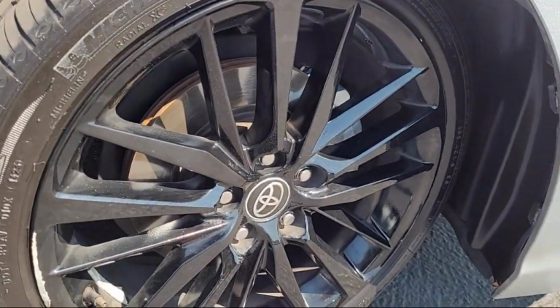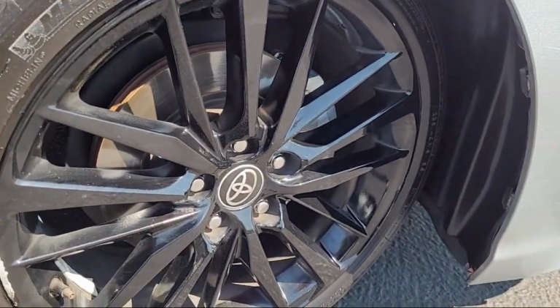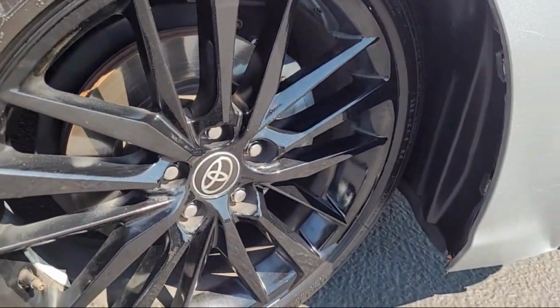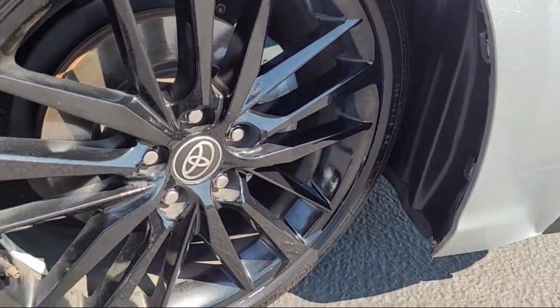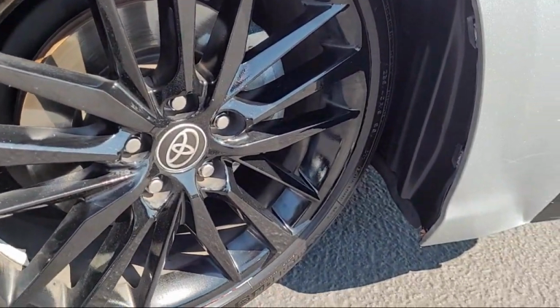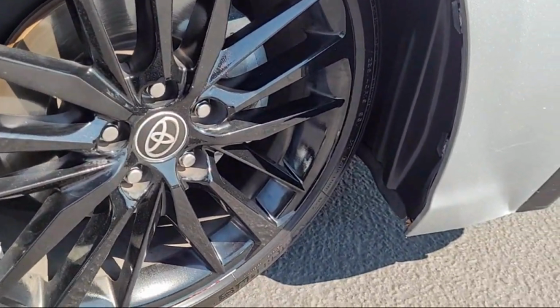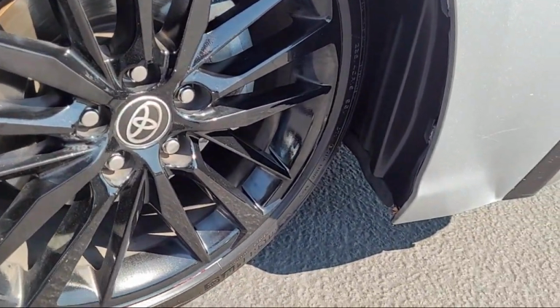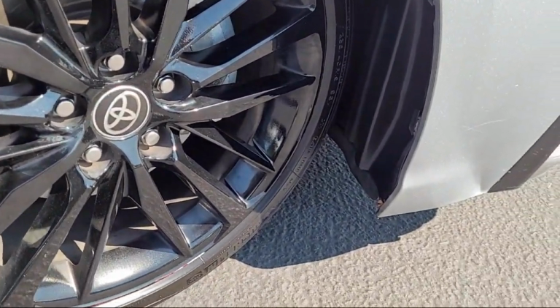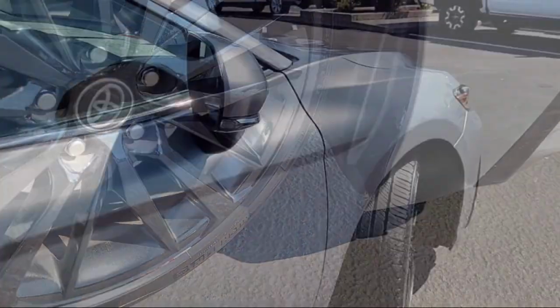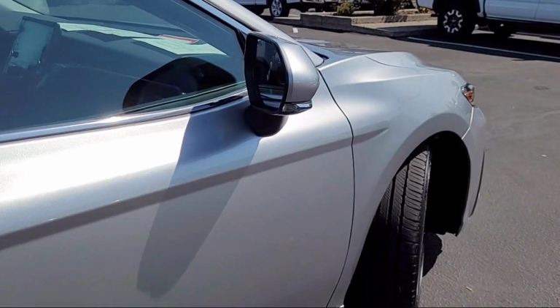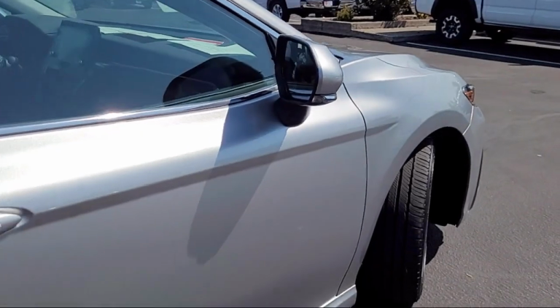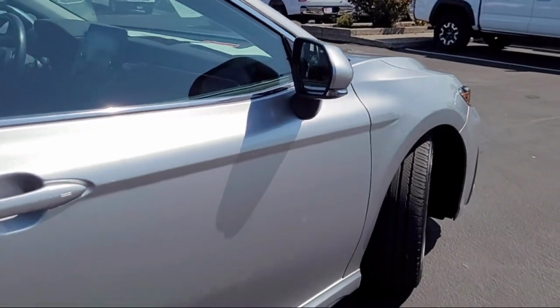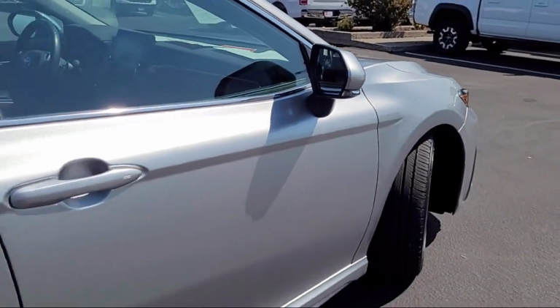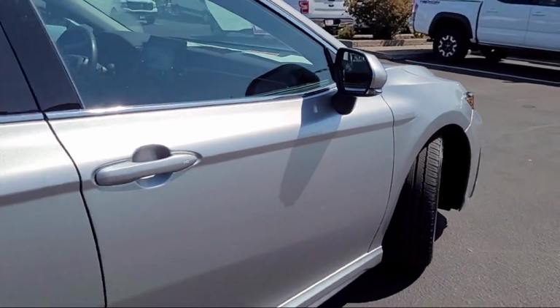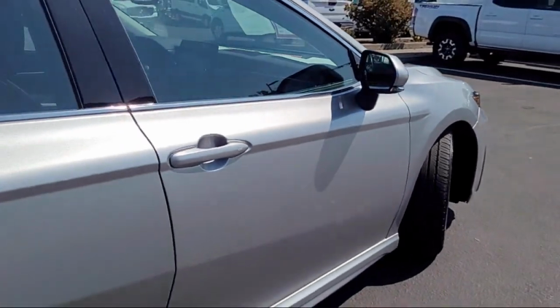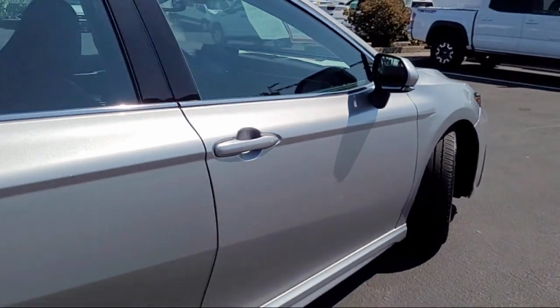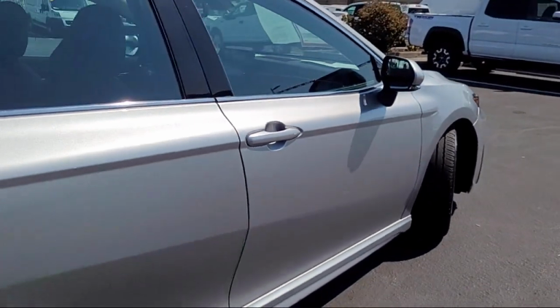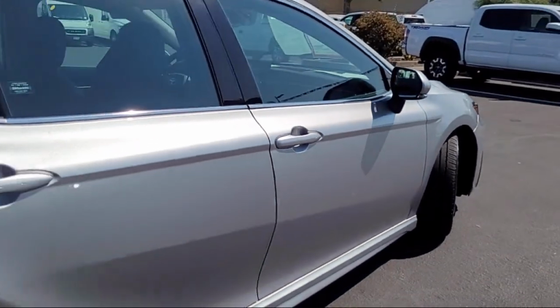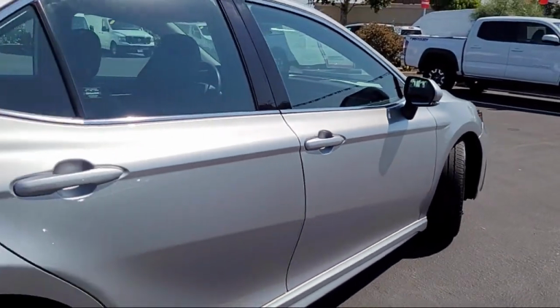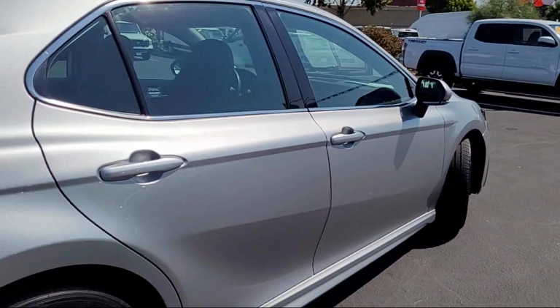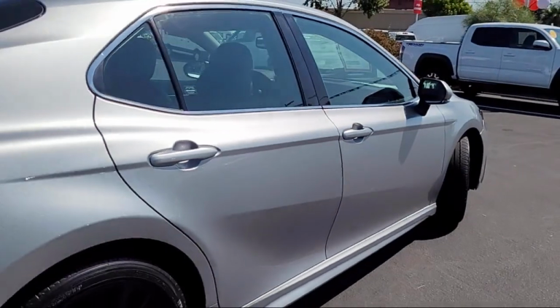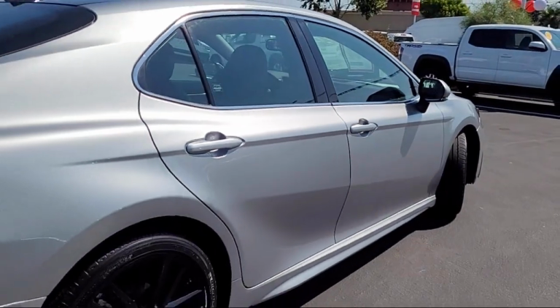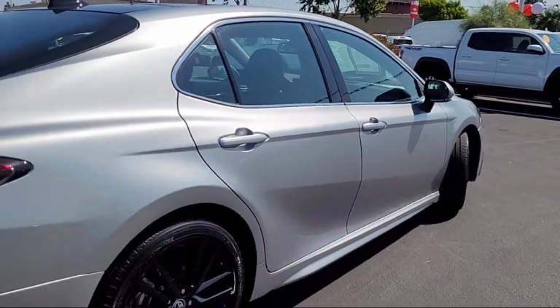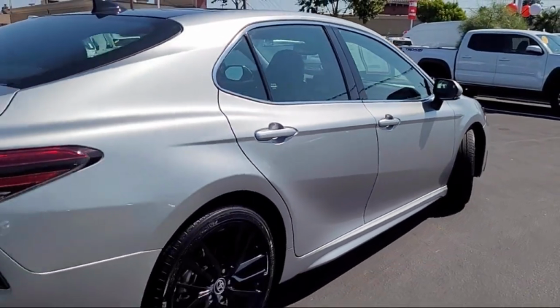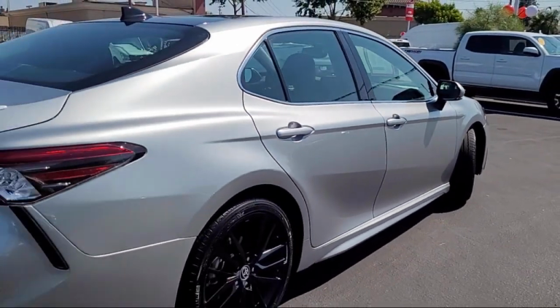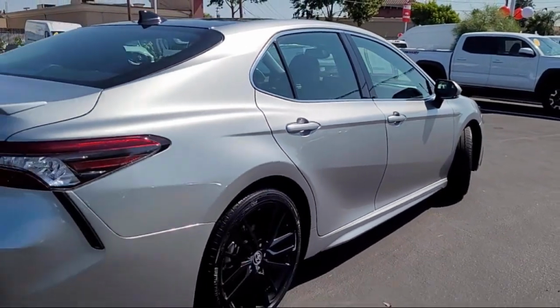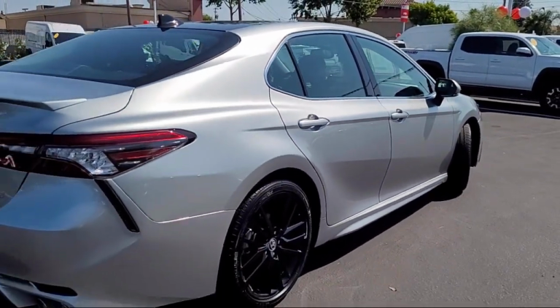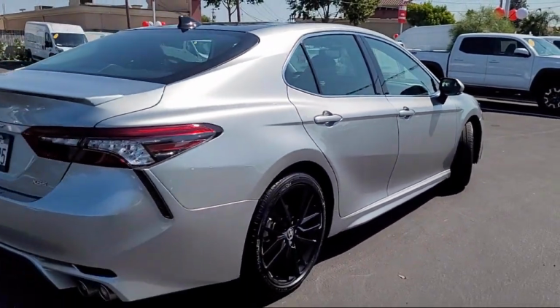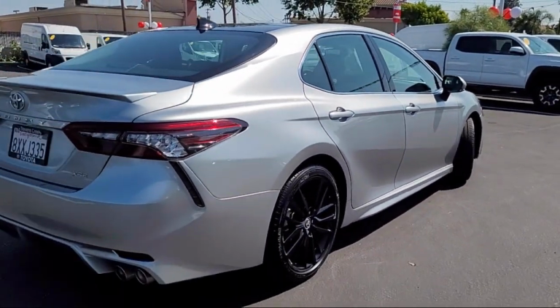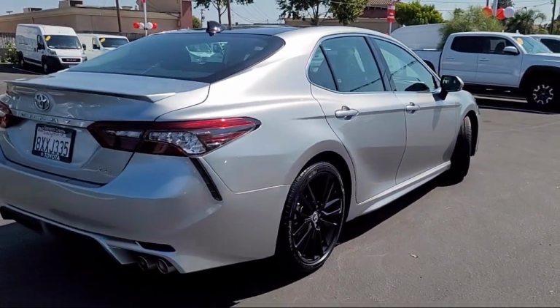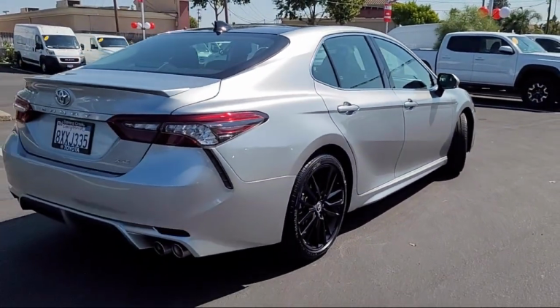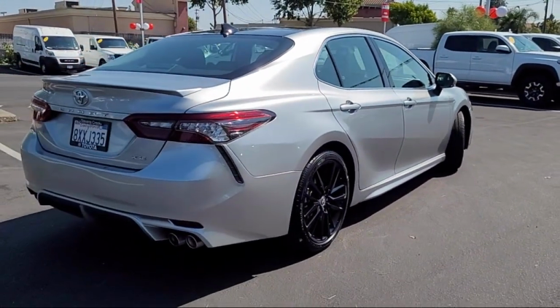It also features leather seating, leather steering wheel with auto tilt away, rear side air bag, cruise control steering assist, and has less than 50,000 miles on the odometer.